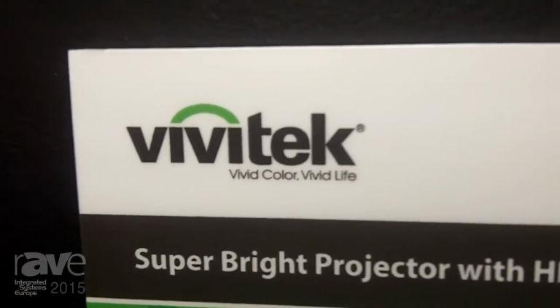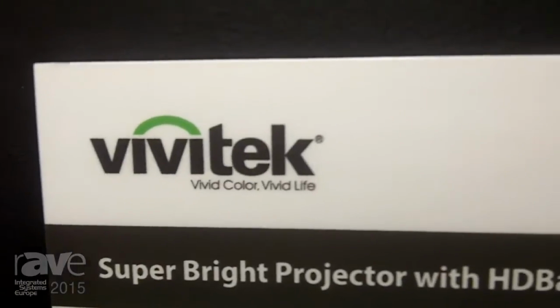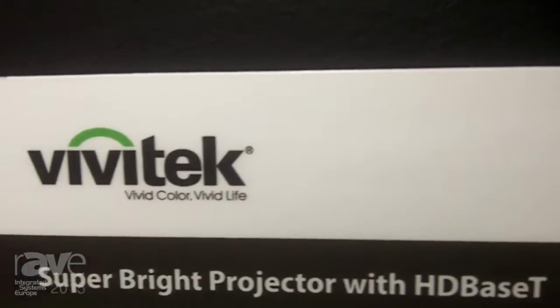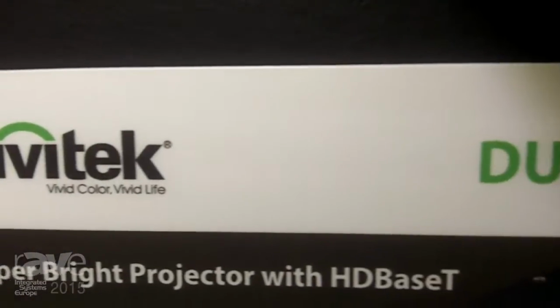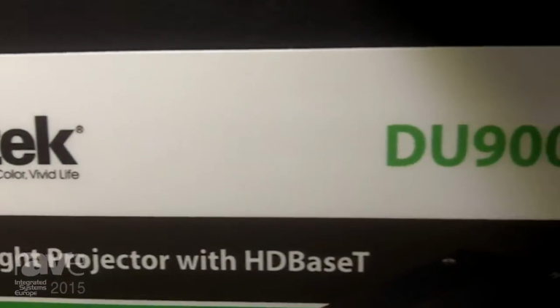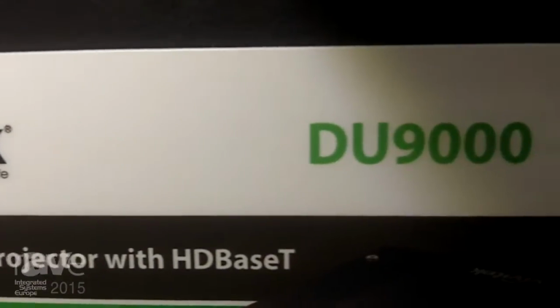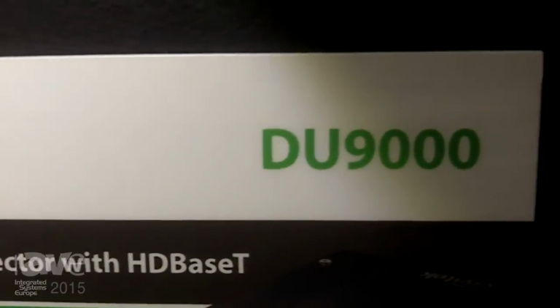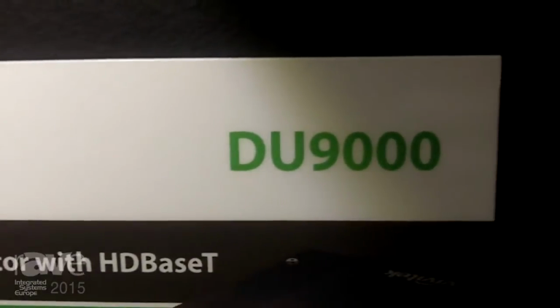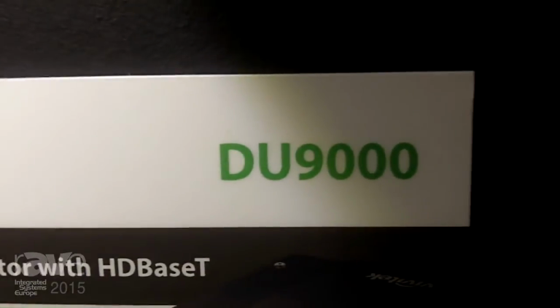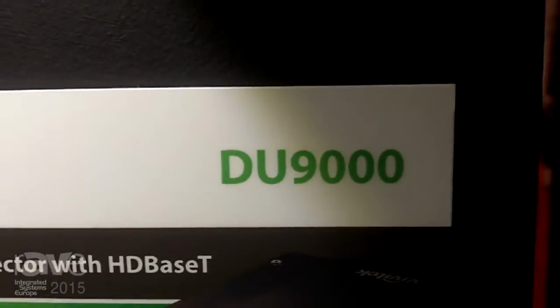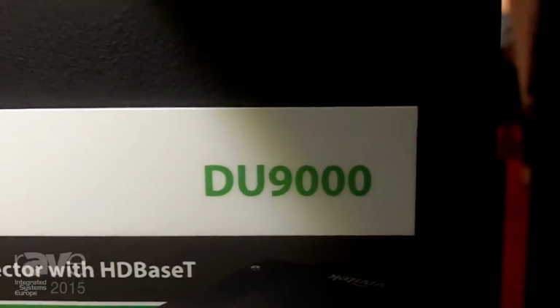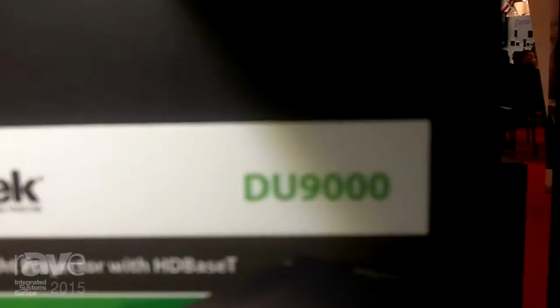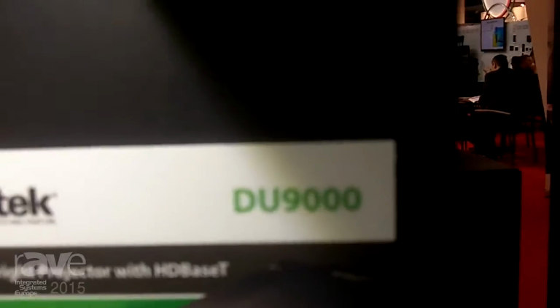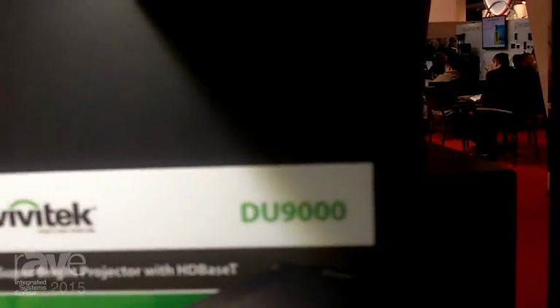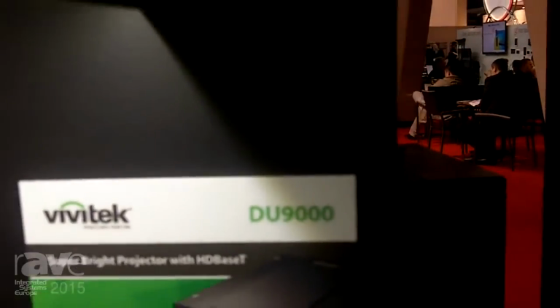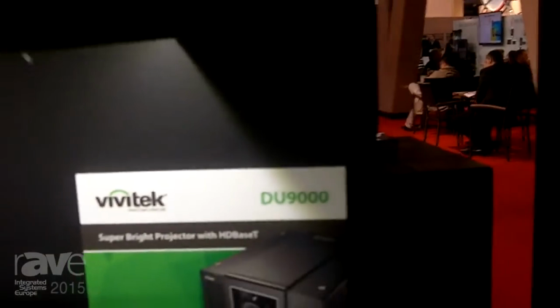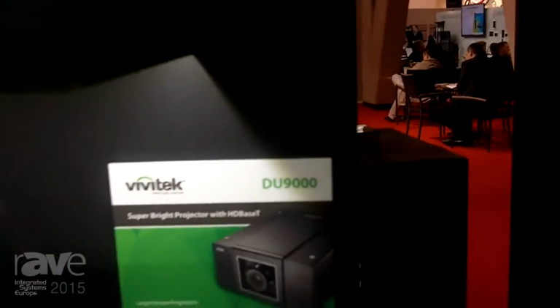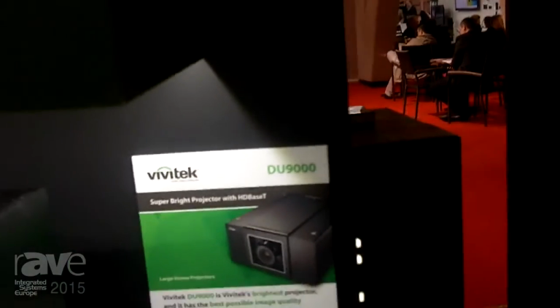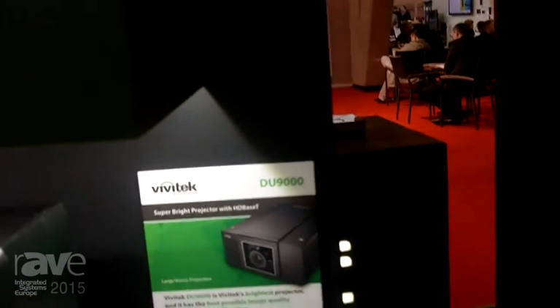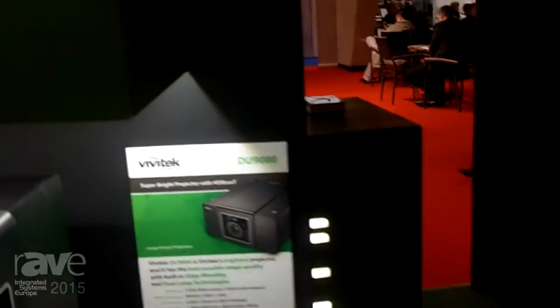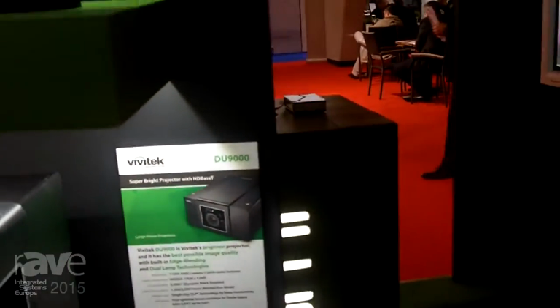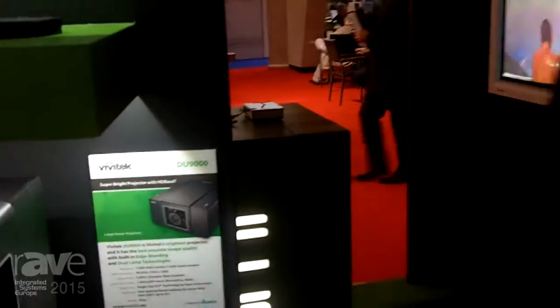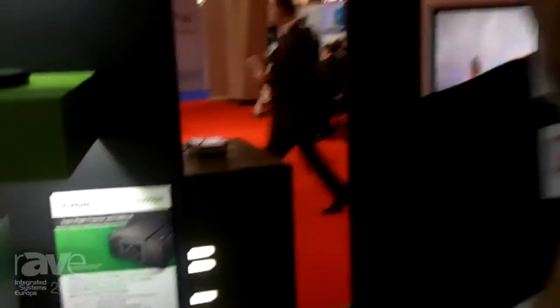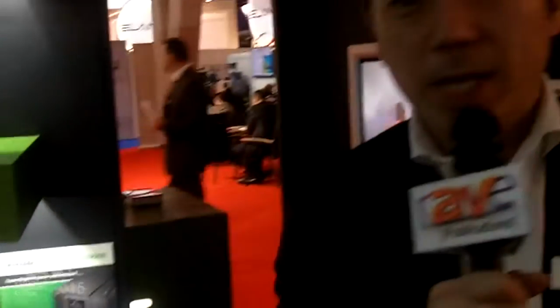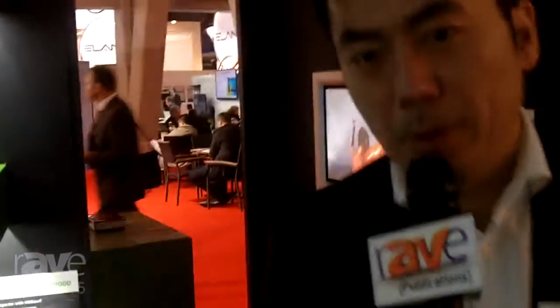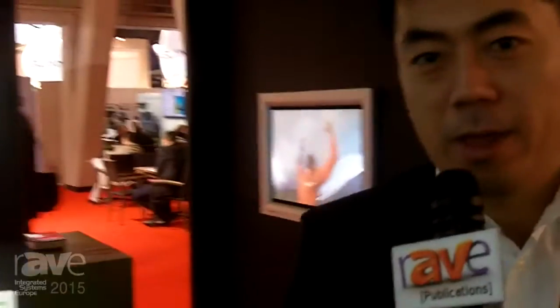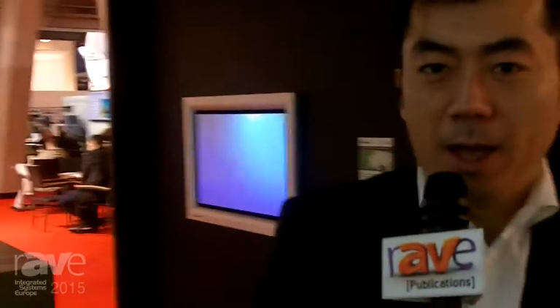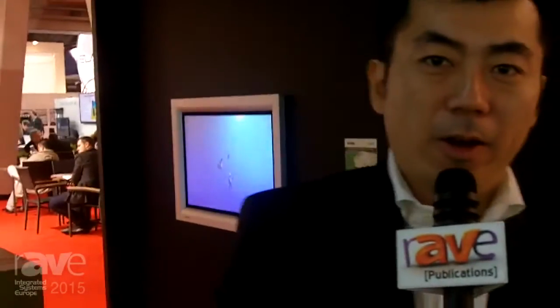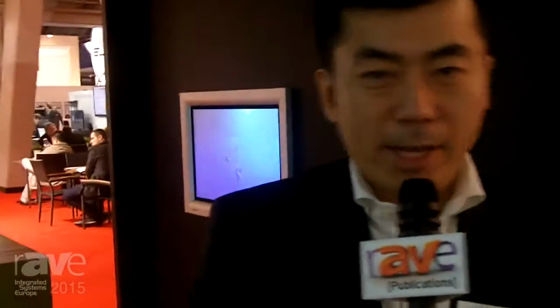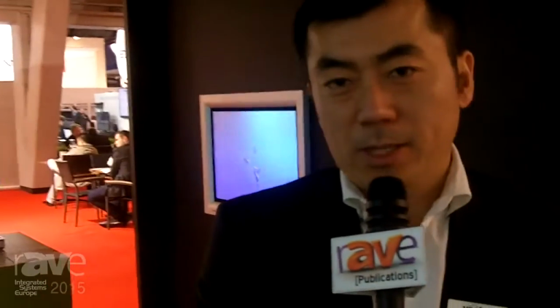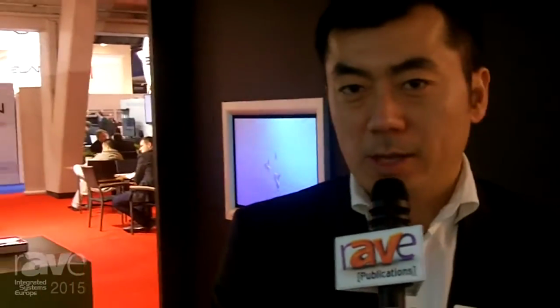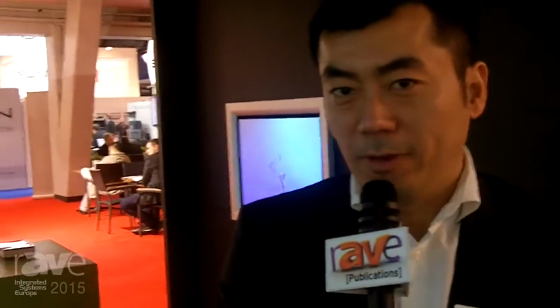Good morning, my name is James Xu. I'm Head of Operations of Vivitech EMEA, and welcome to the Vivitech booth at ISE 2015.